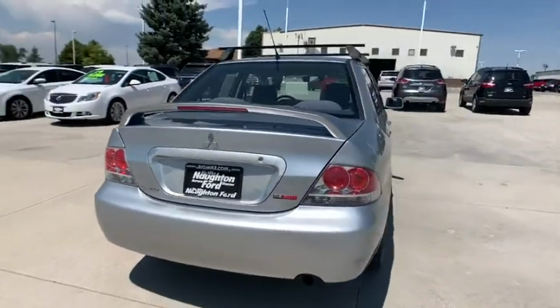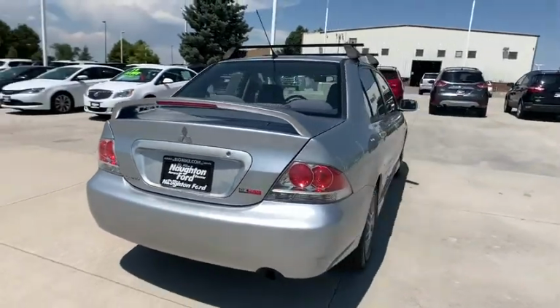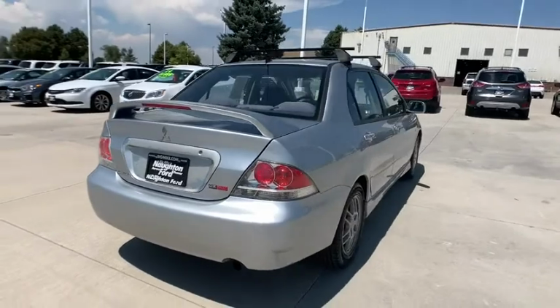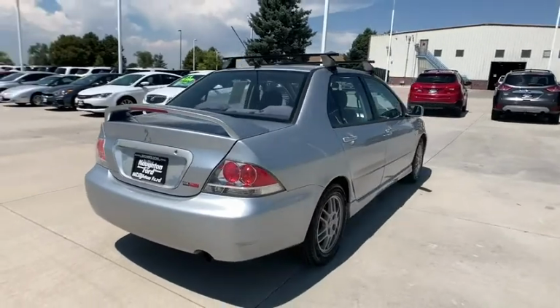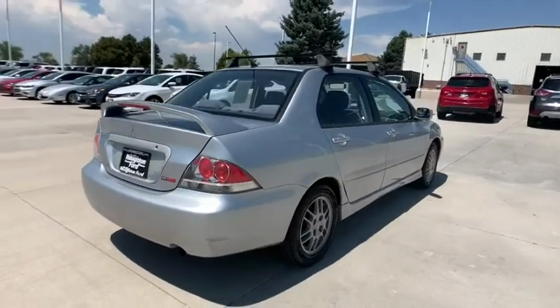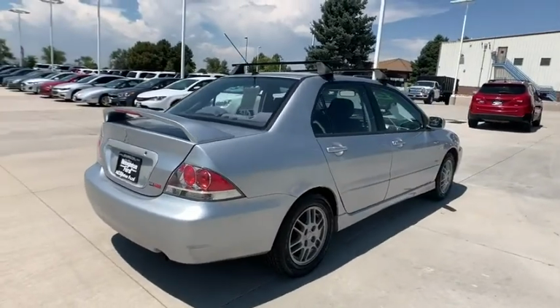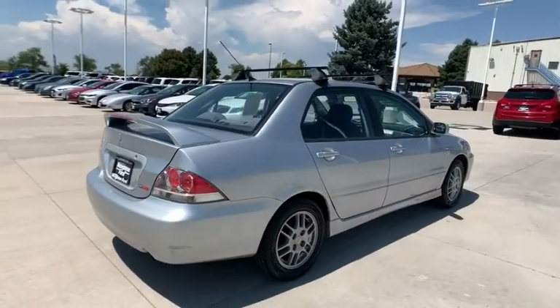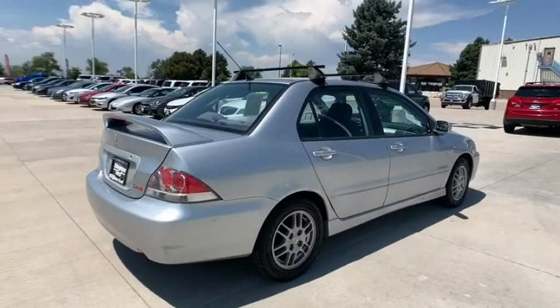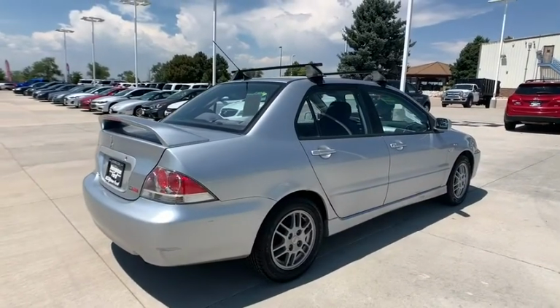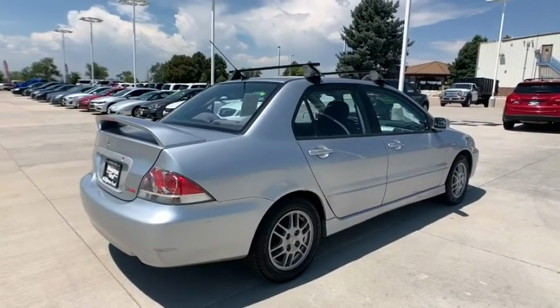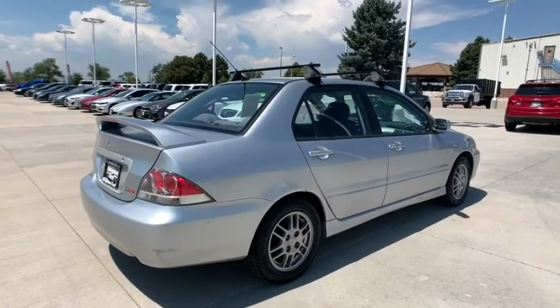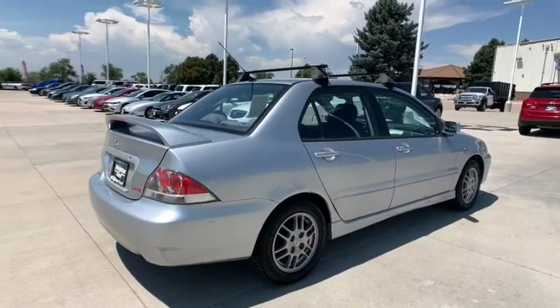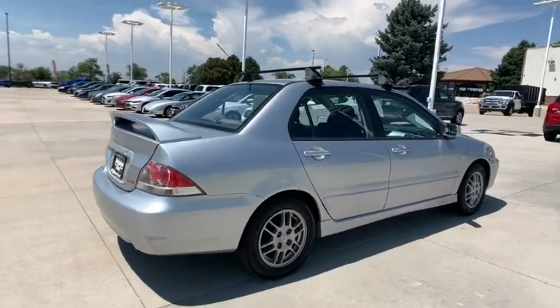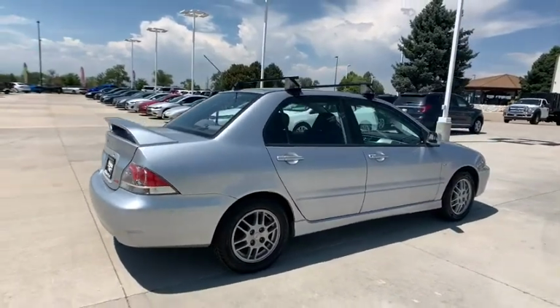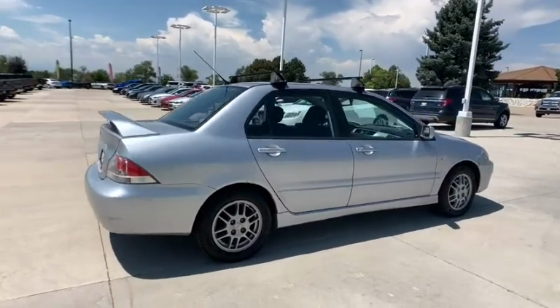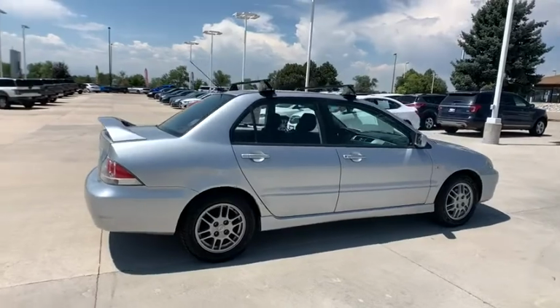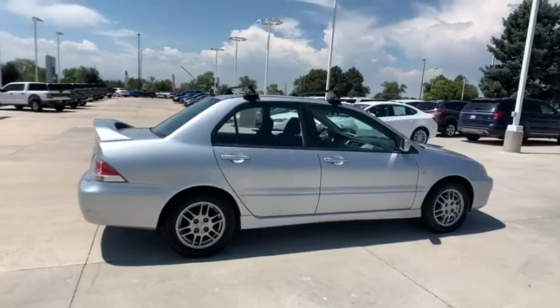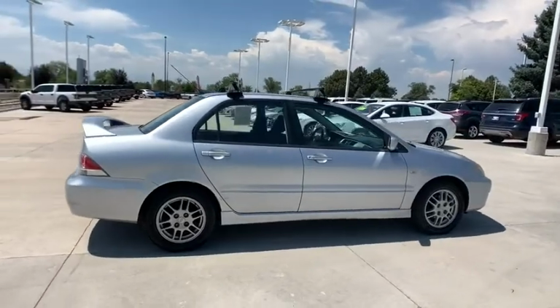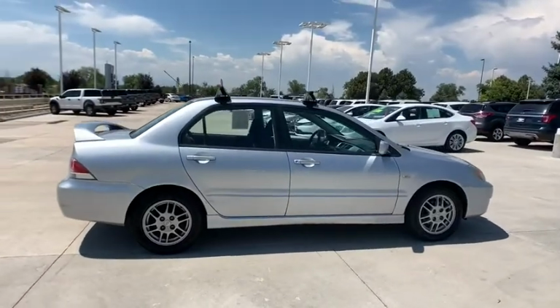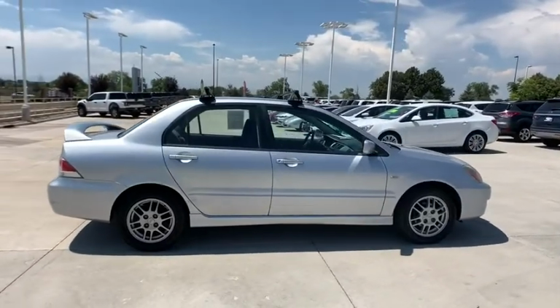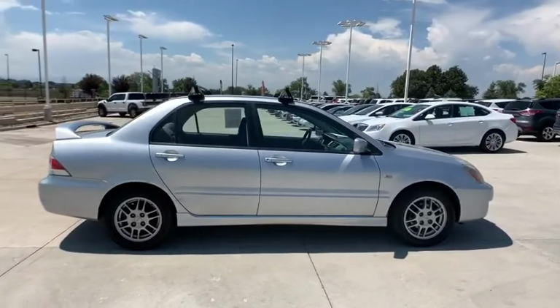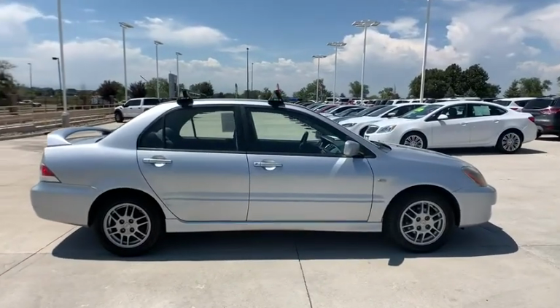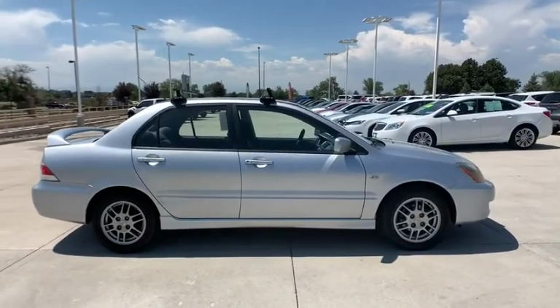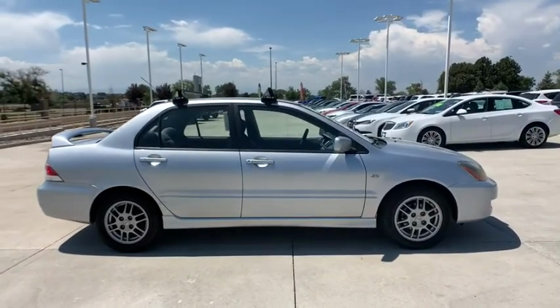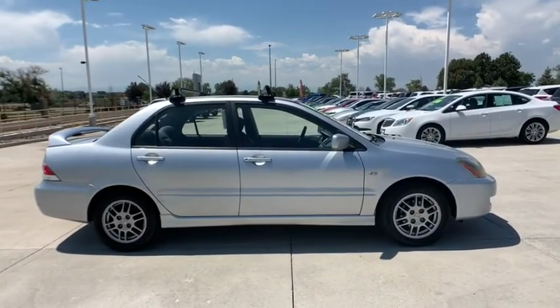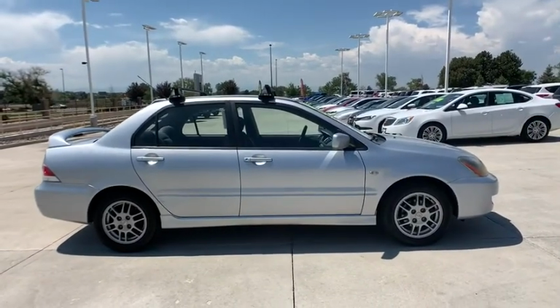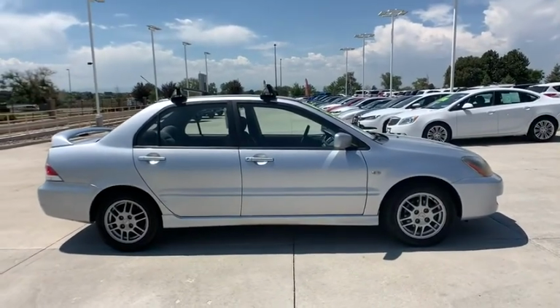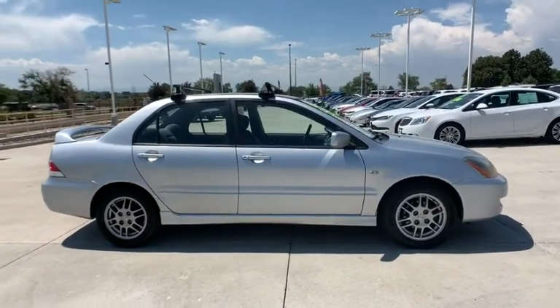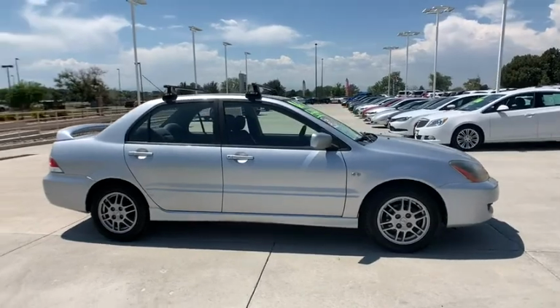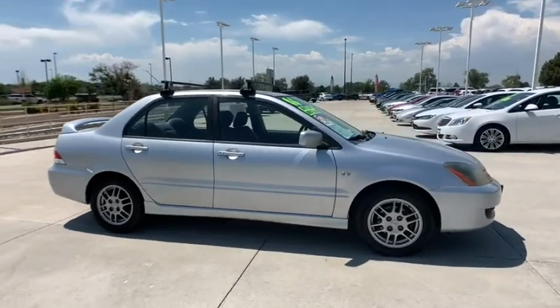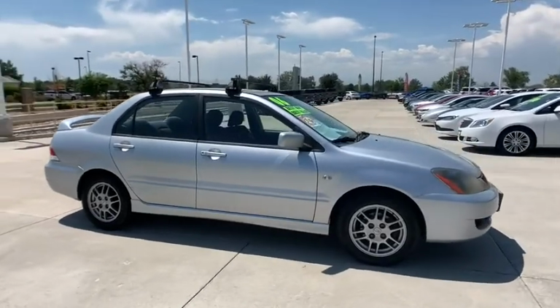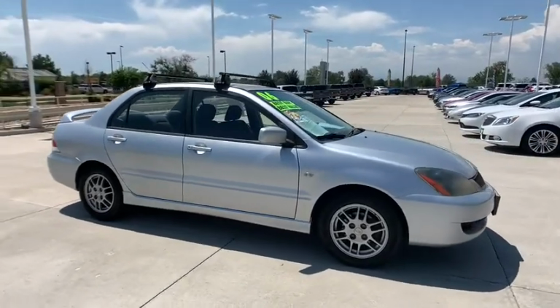Here are some of this vehicle's great options: dual airbags, power steering, CD player, AM-FM CD player with six speakers, rear window defroster, power windows, tachometer, remote keyless entry.